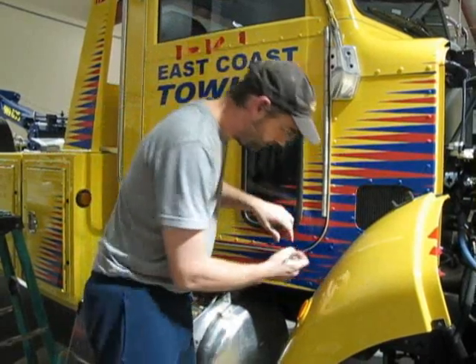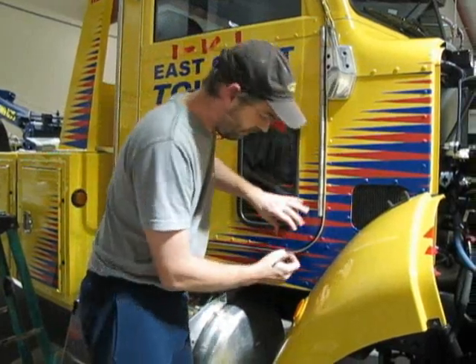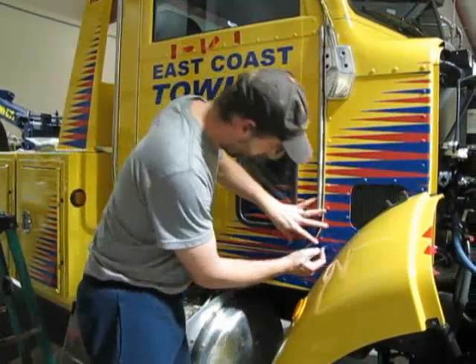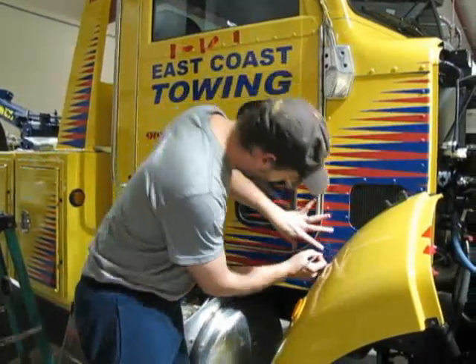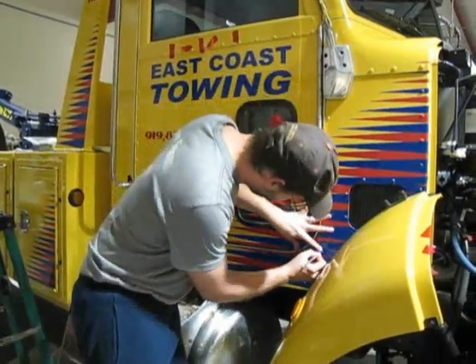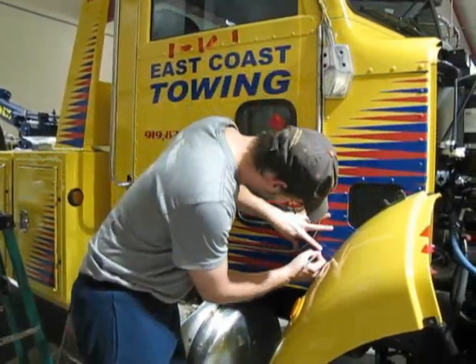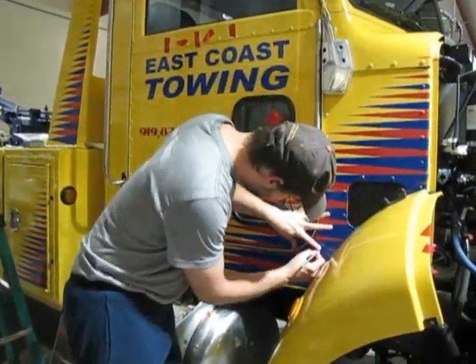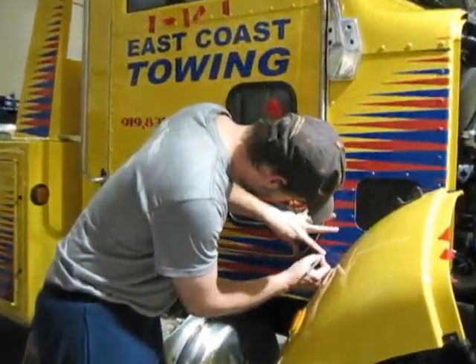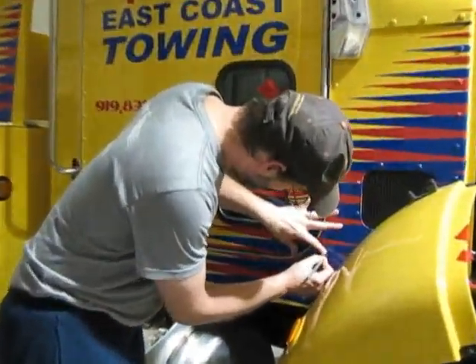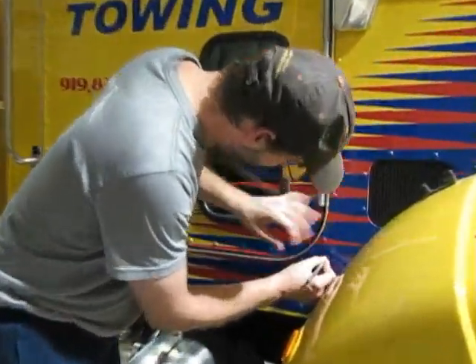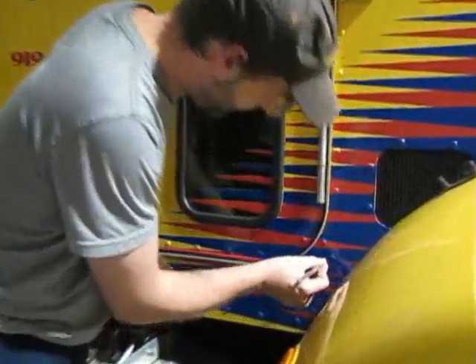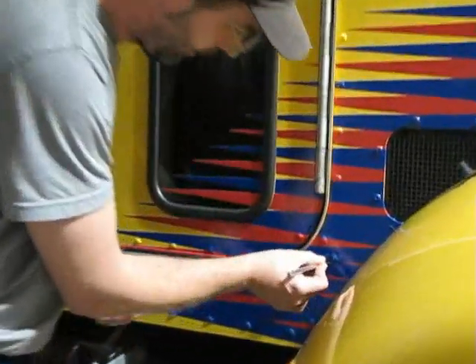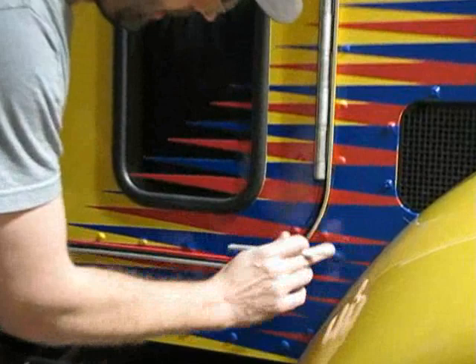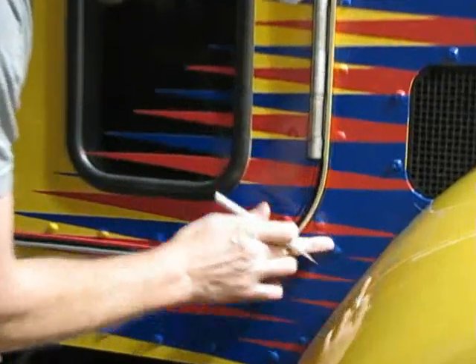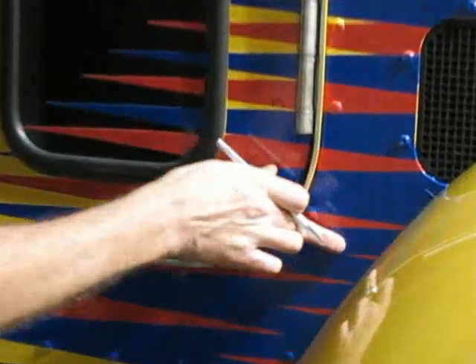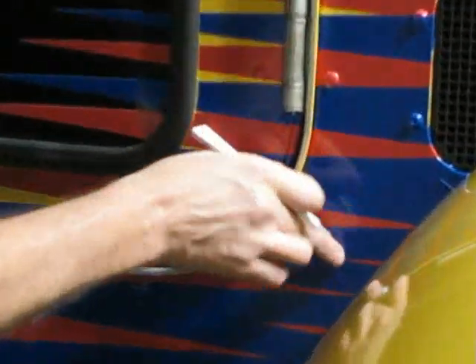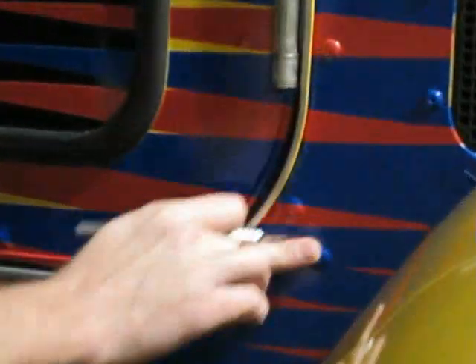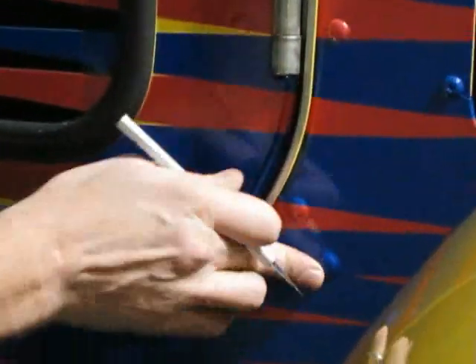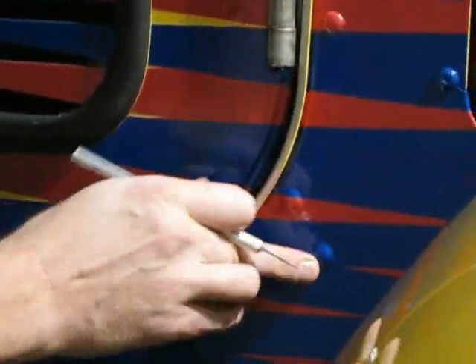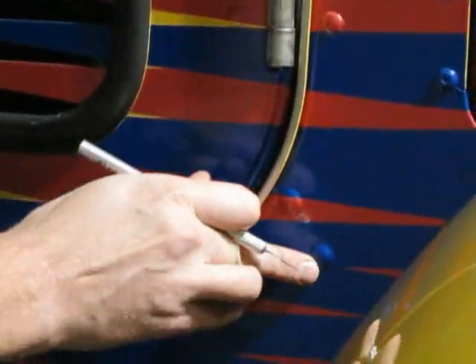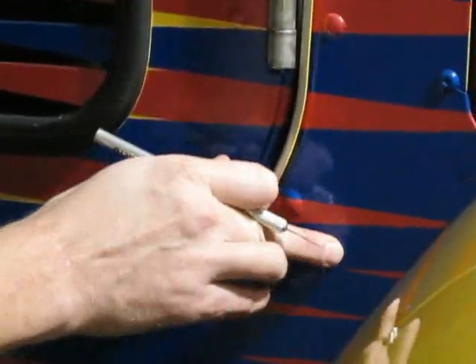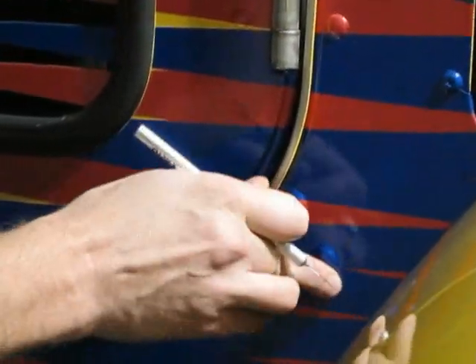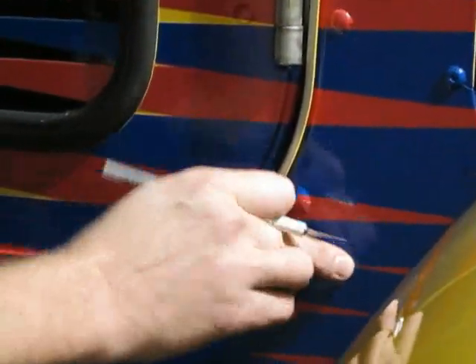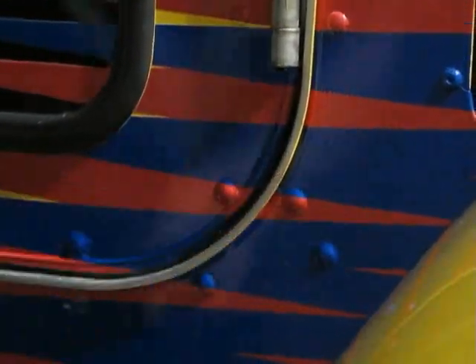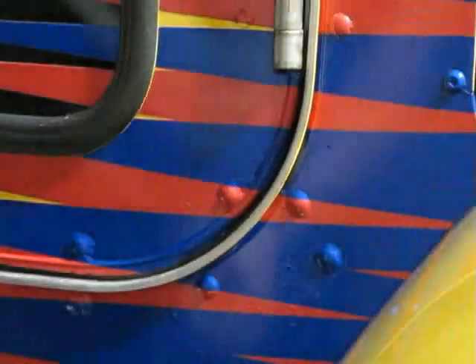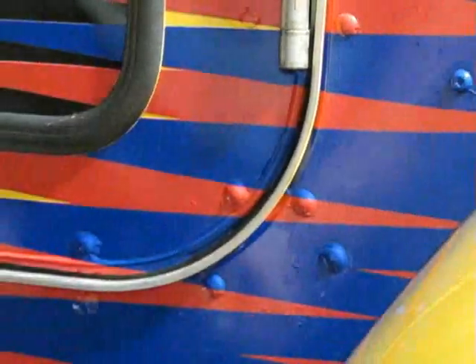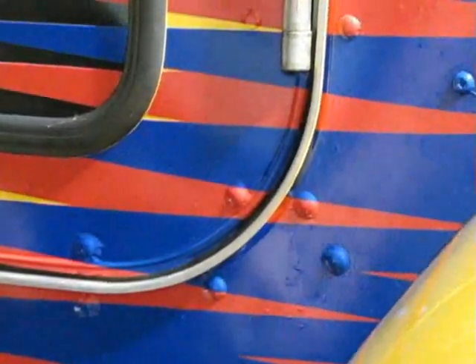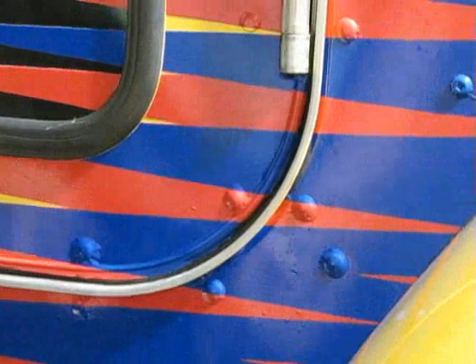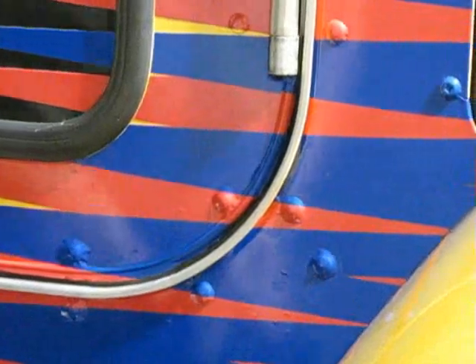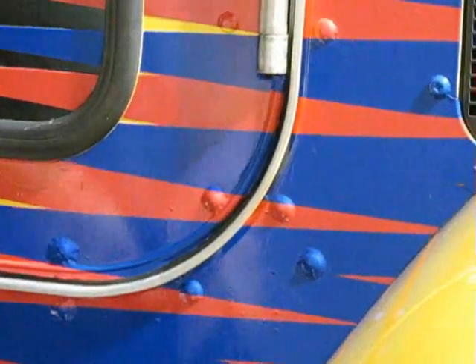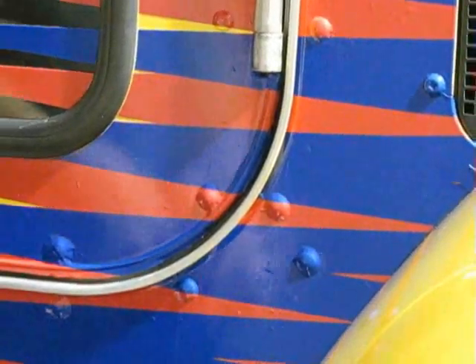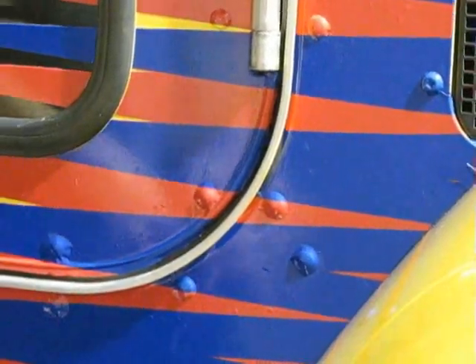After you wrap your truck, I'm going to come in at the bottom of the rivet with an X-Acto knife. This way it lets the air out and if there's any moisture in there it'll let your water drain.